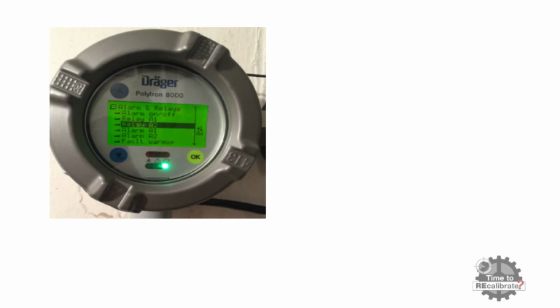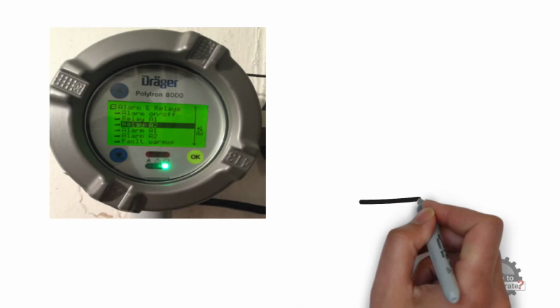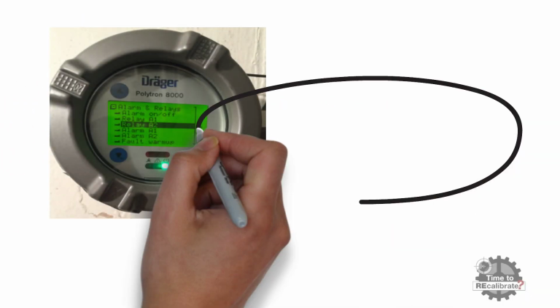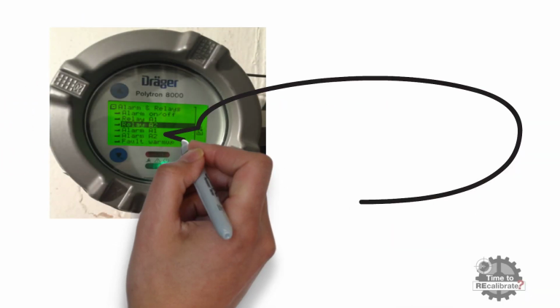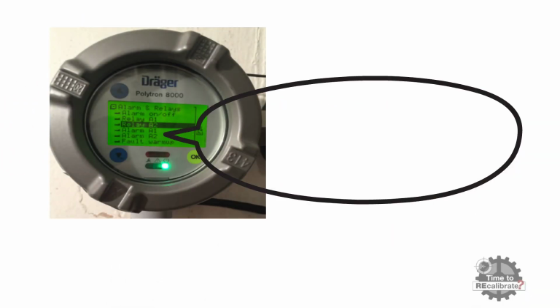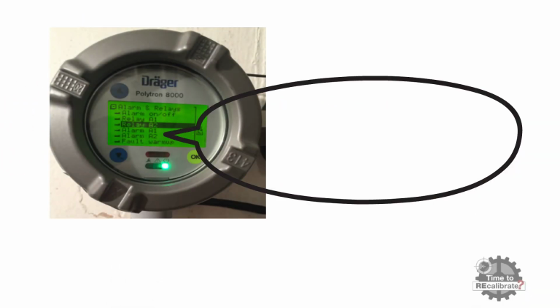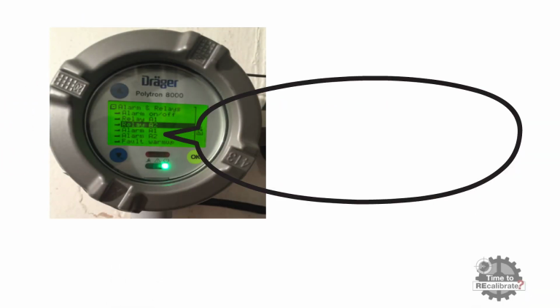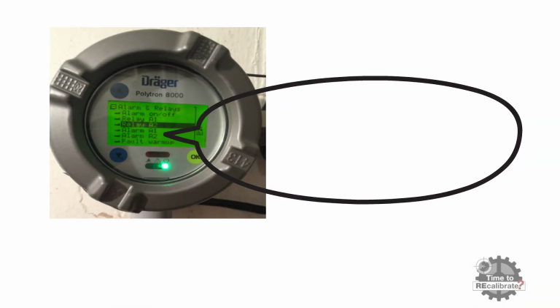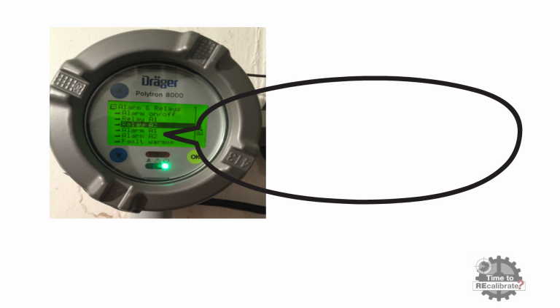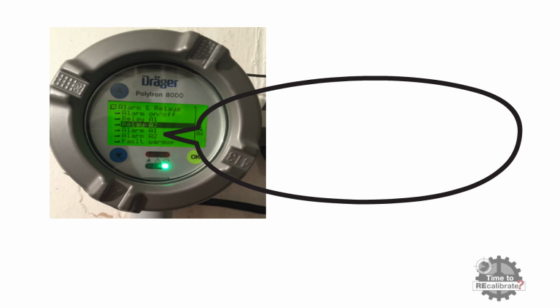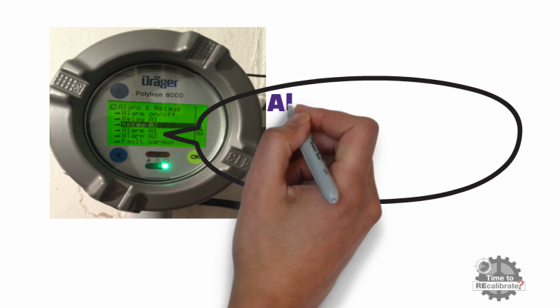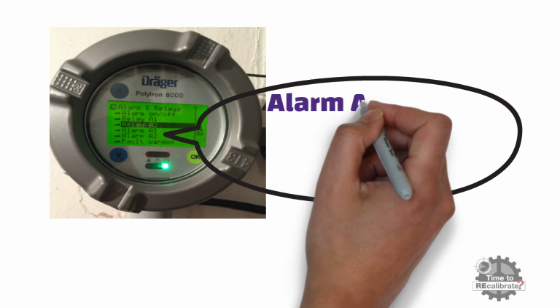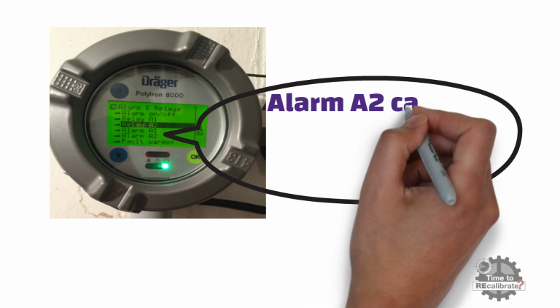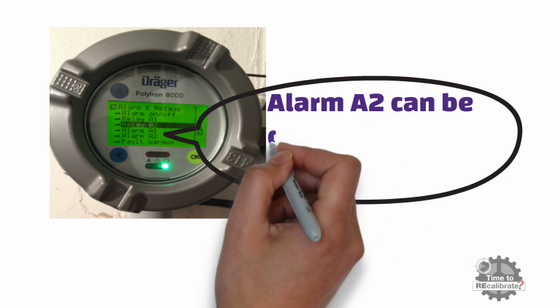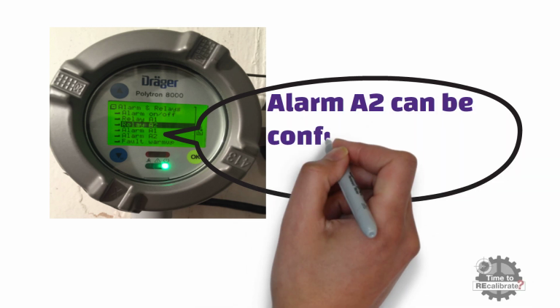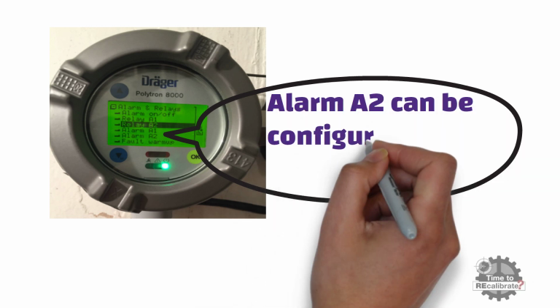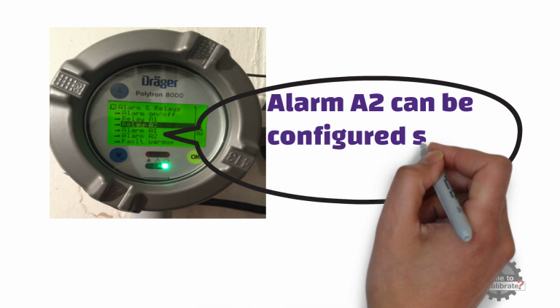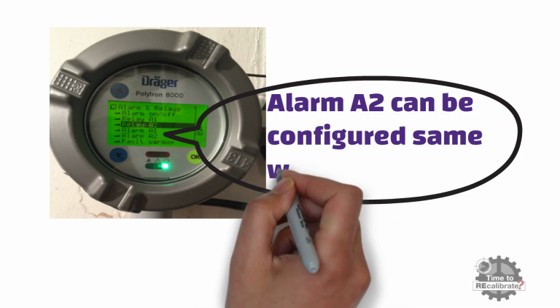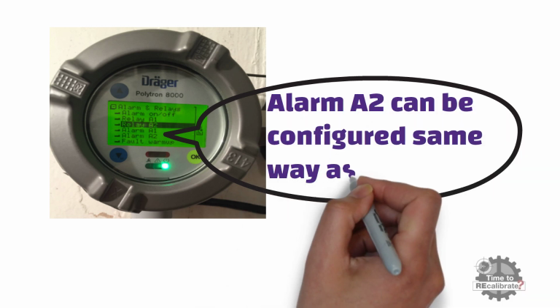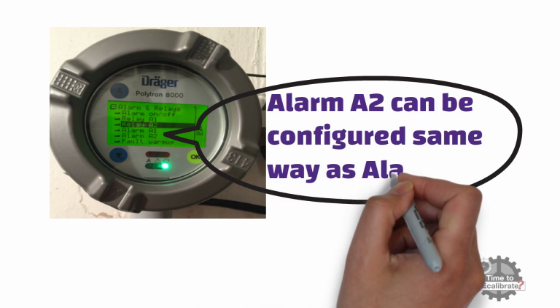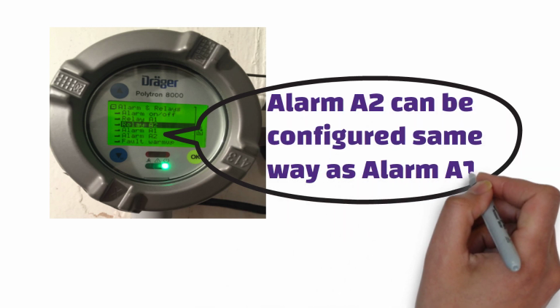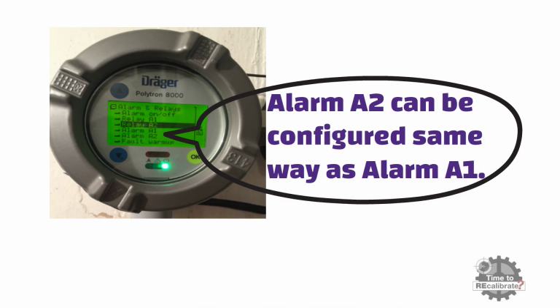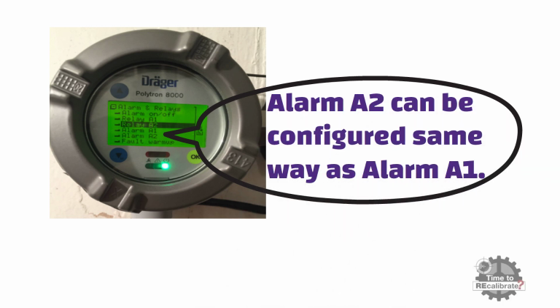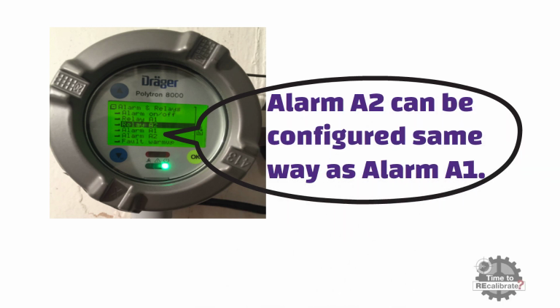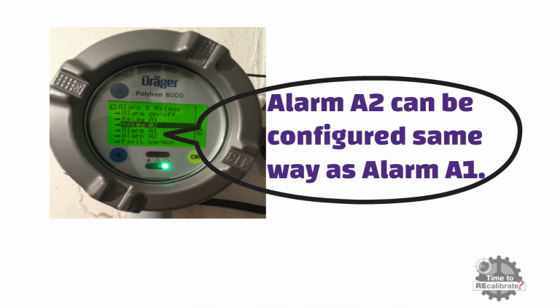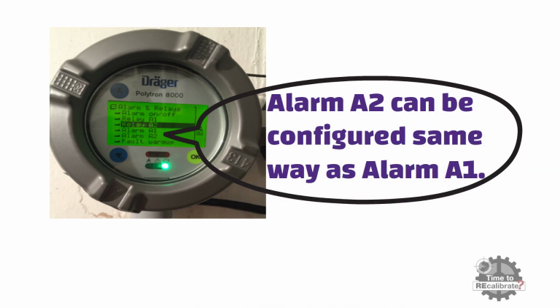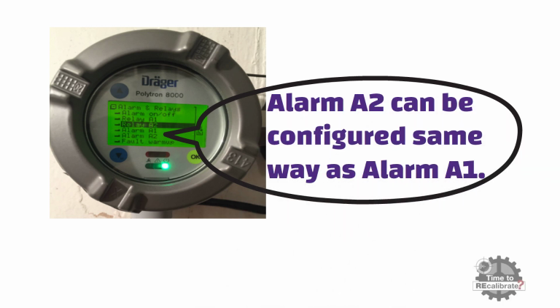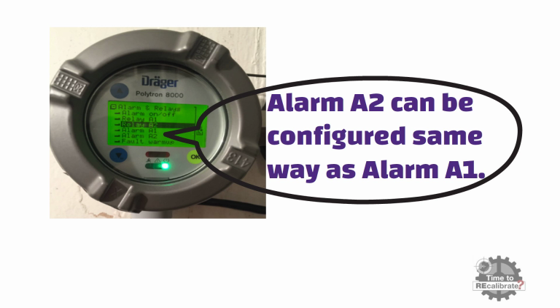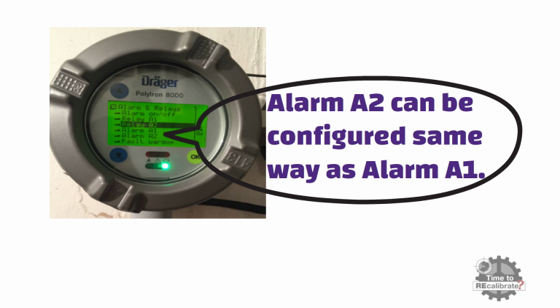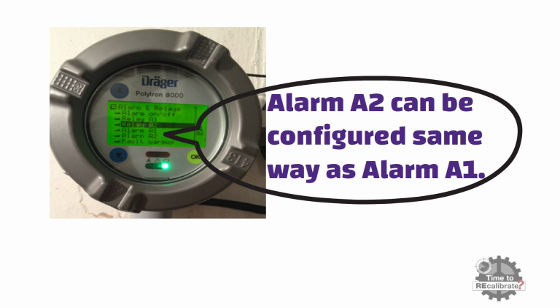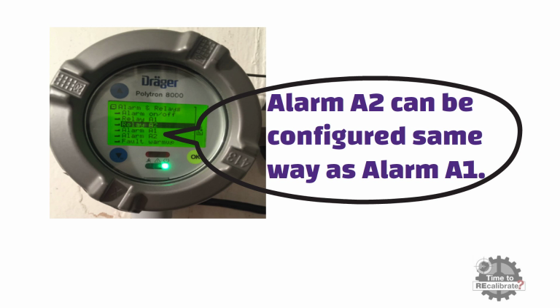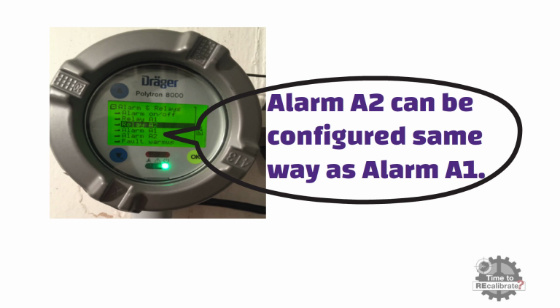Alarm A2 can be configured the same way as alarm A1 — simply repeat the same steps to configure alarm A2.